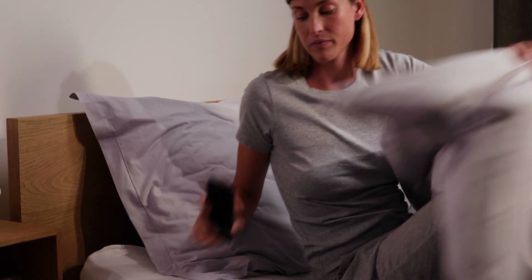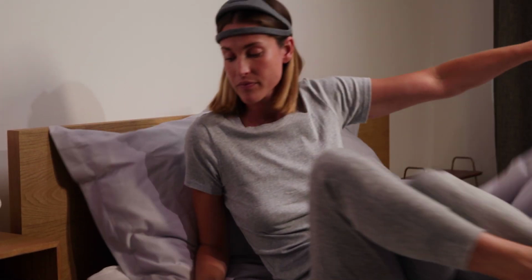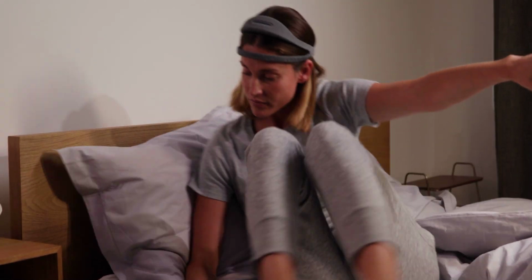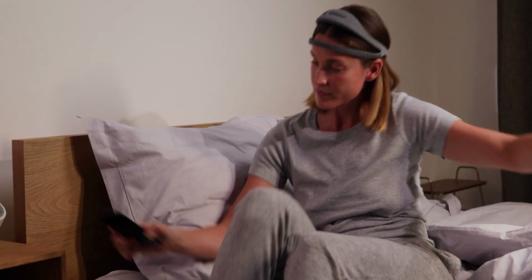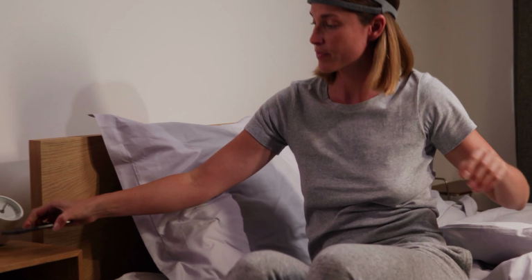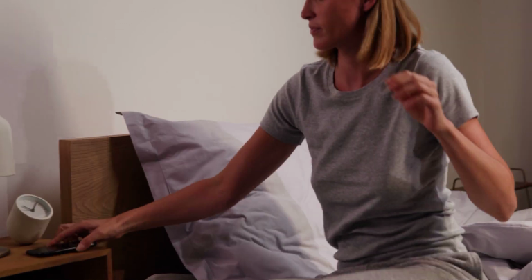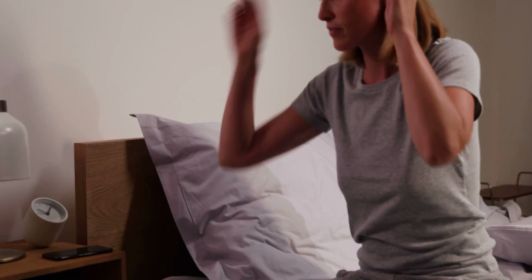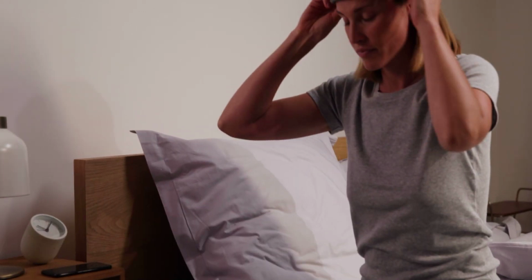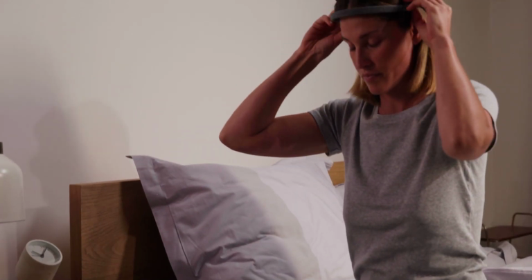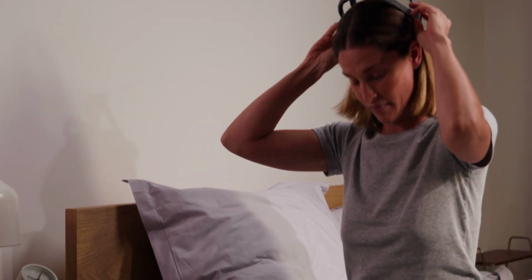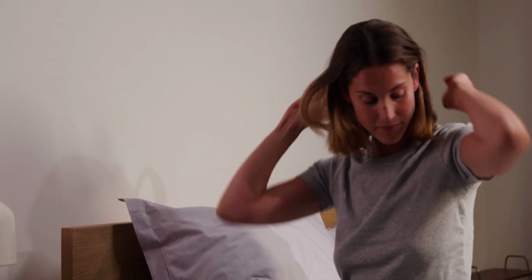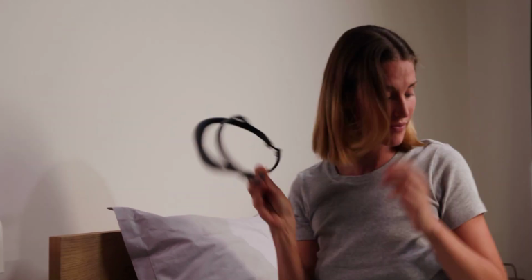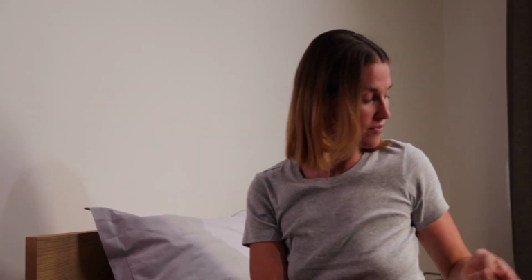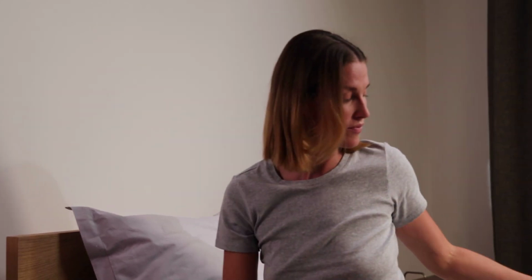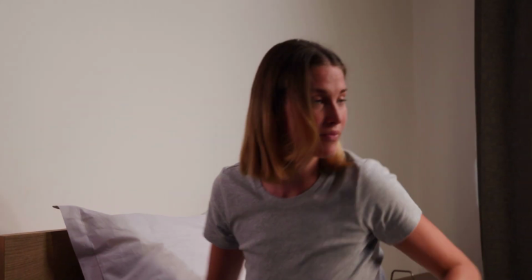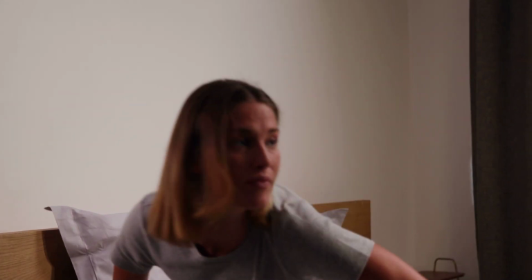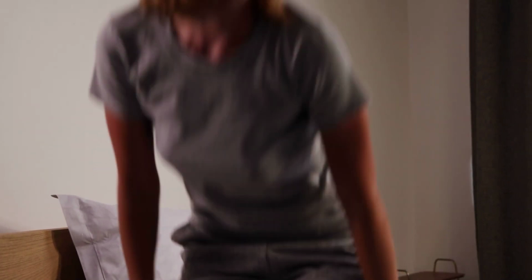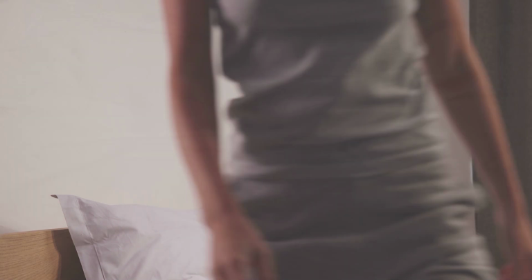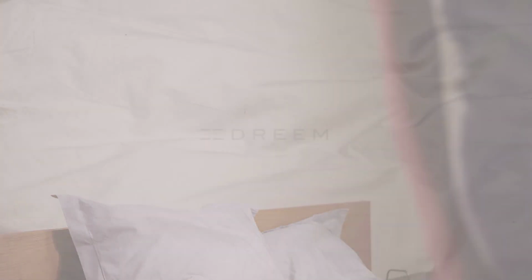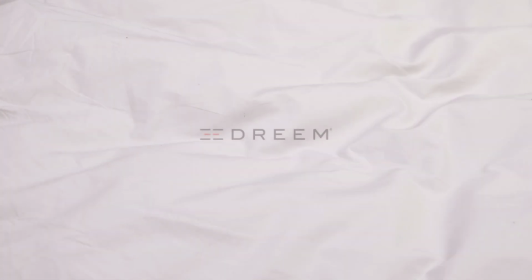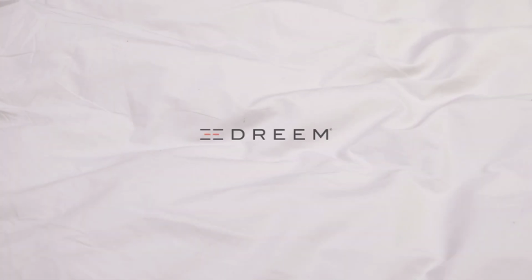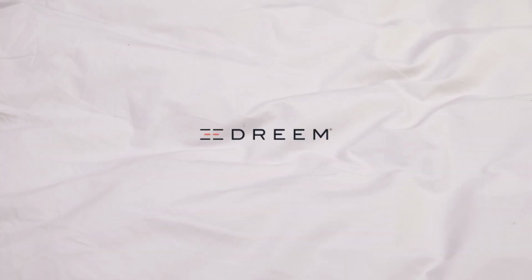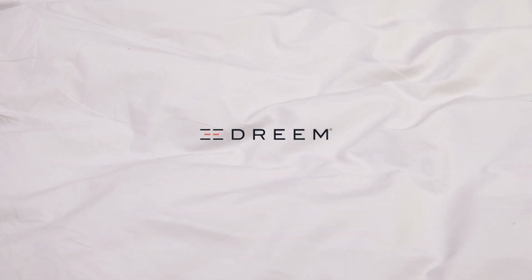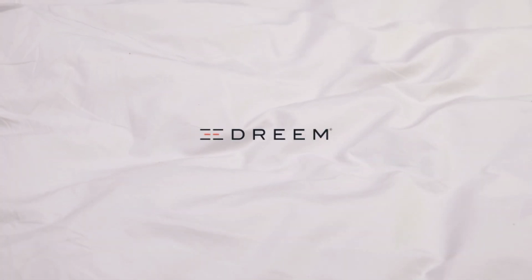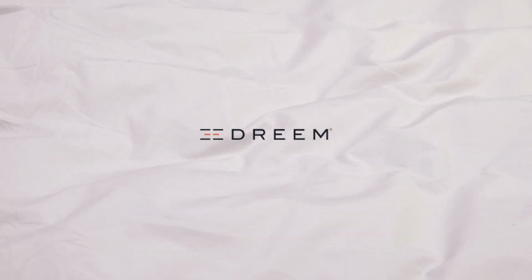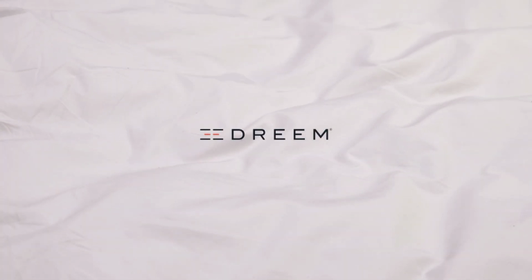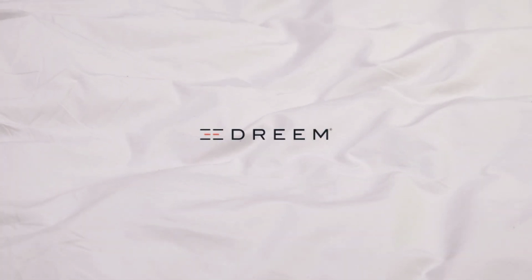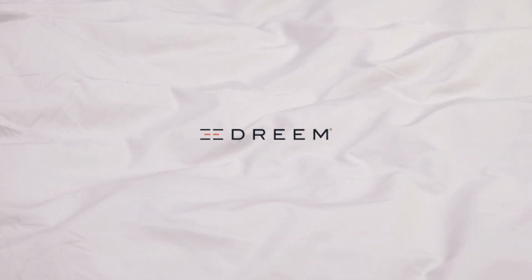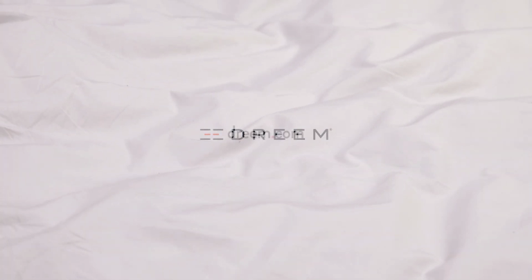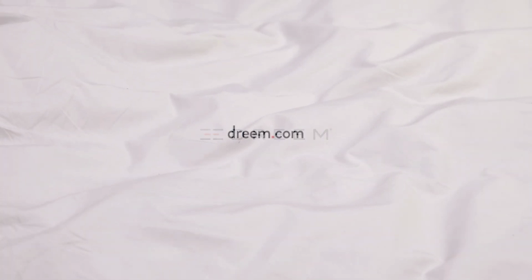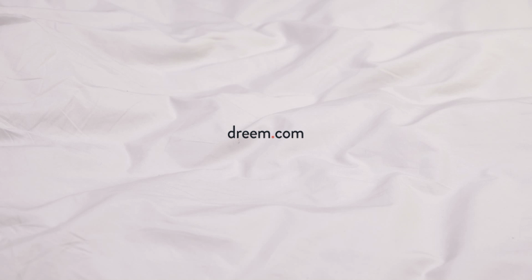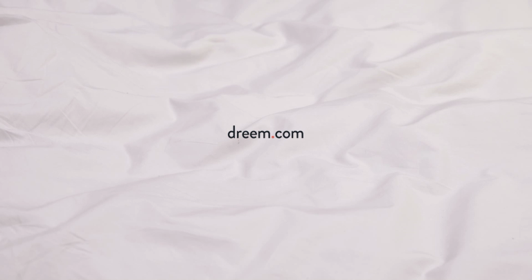Through personalized insights and tips, Dream helps you understand and improve your sleep in meaningful ways. To learn more about all the benefits and the technology behind Dream, visit Dream.com.